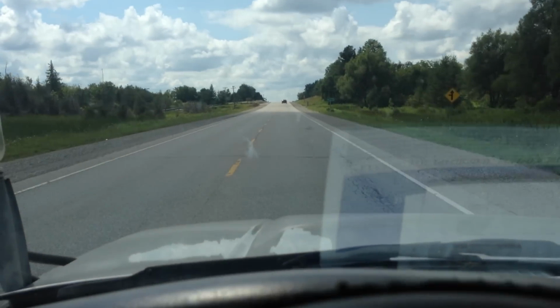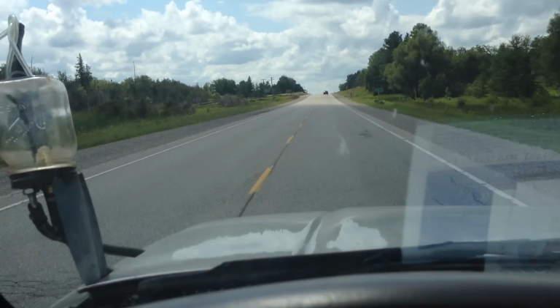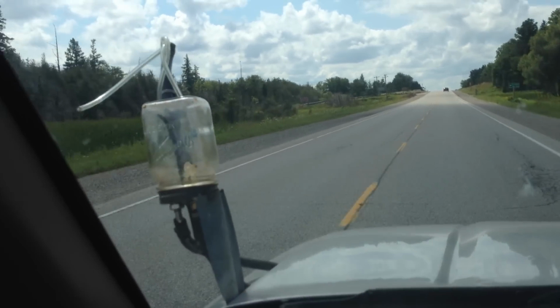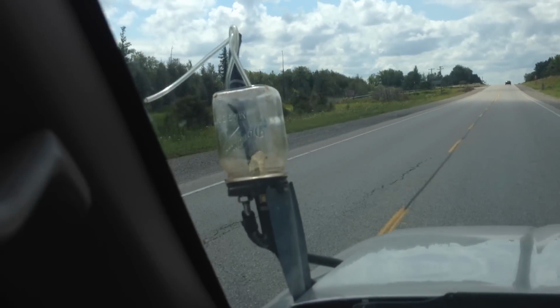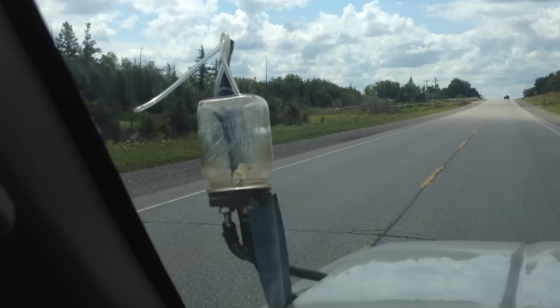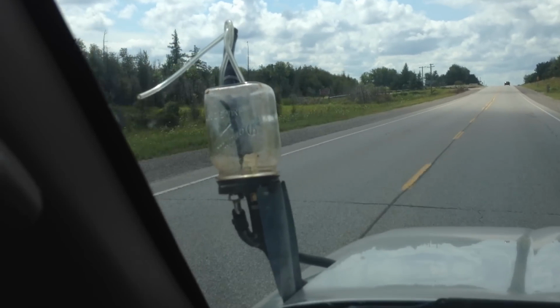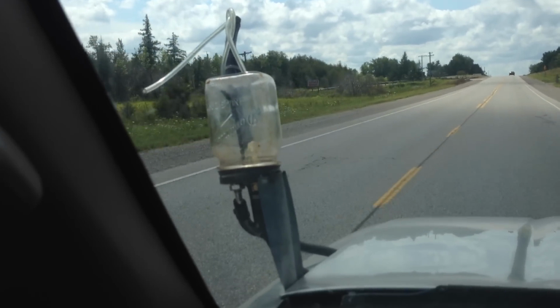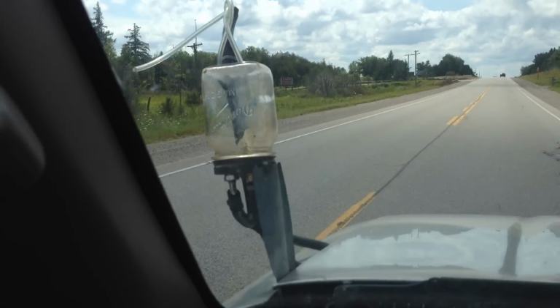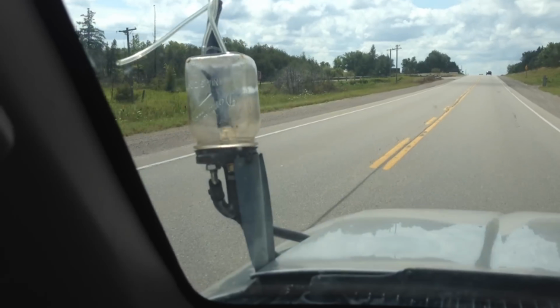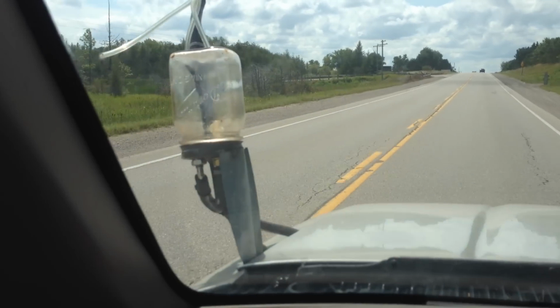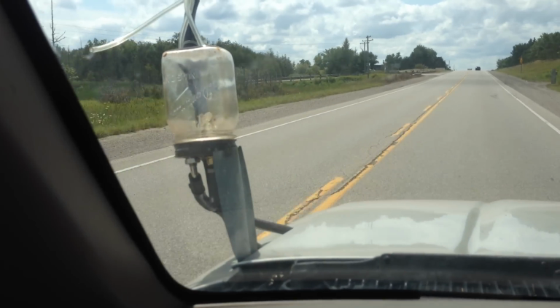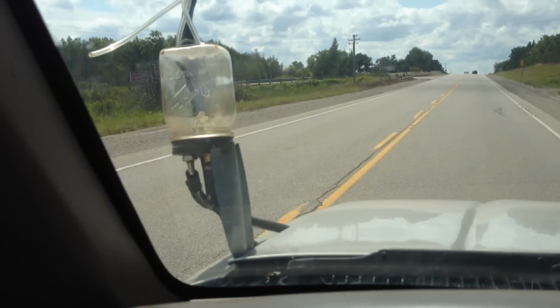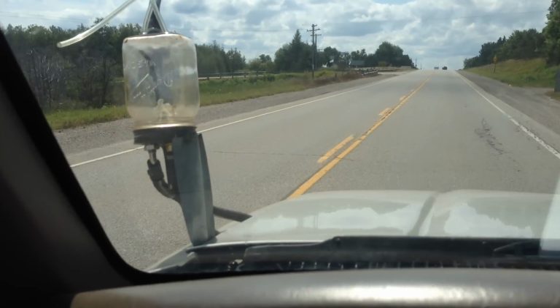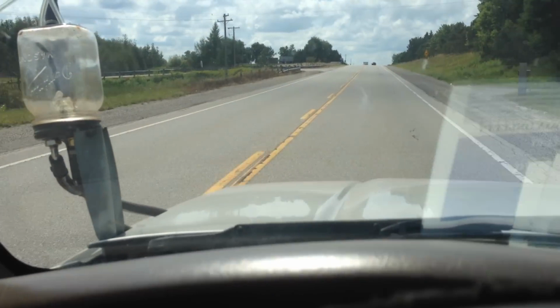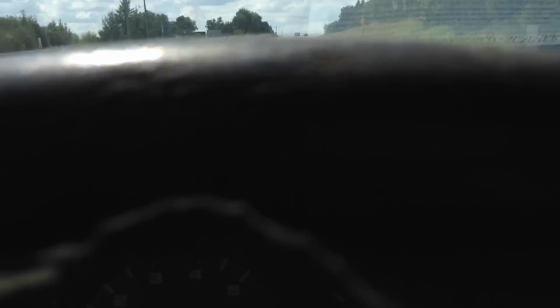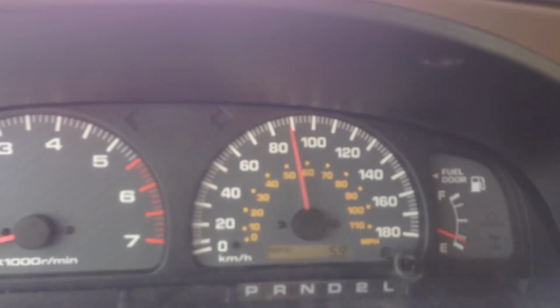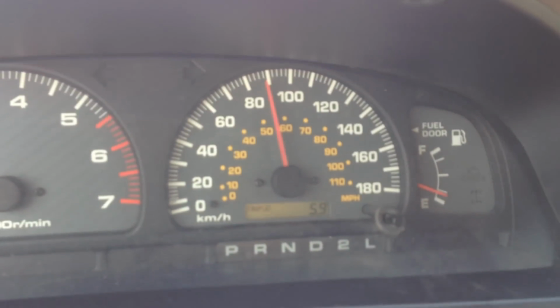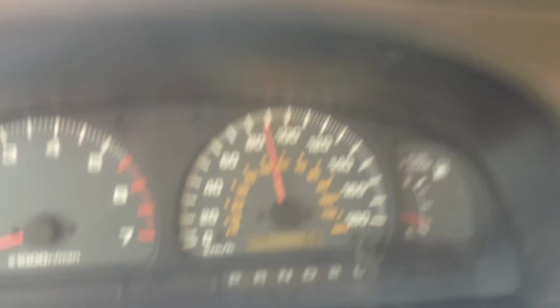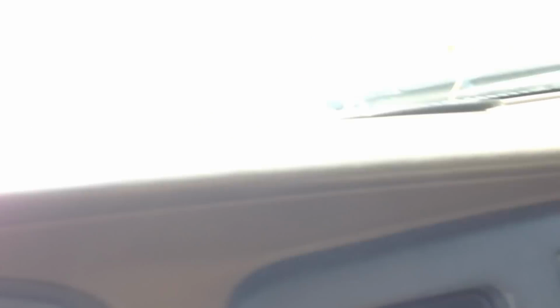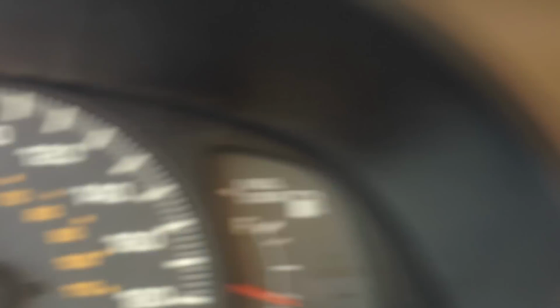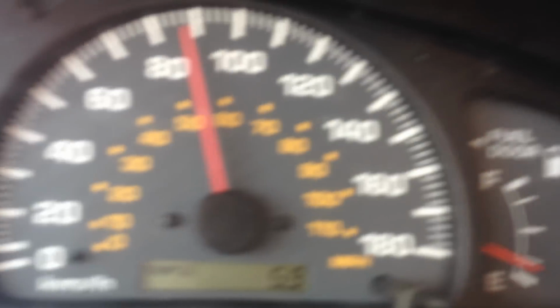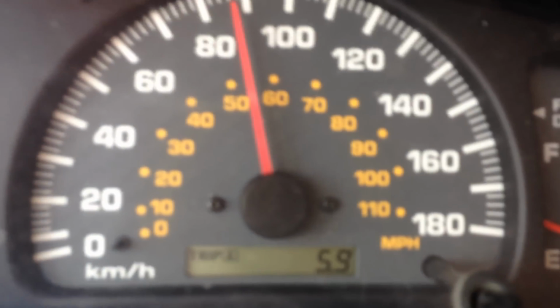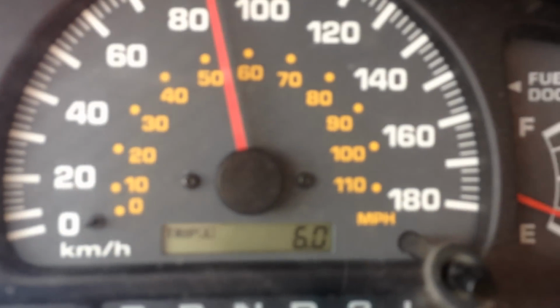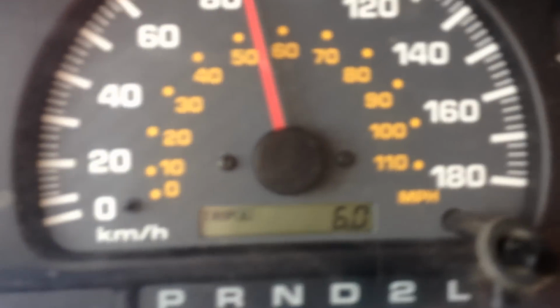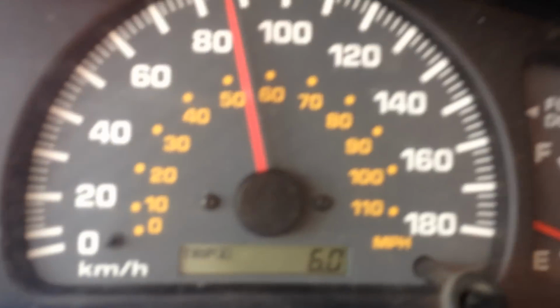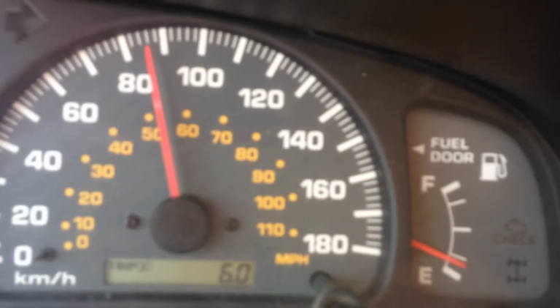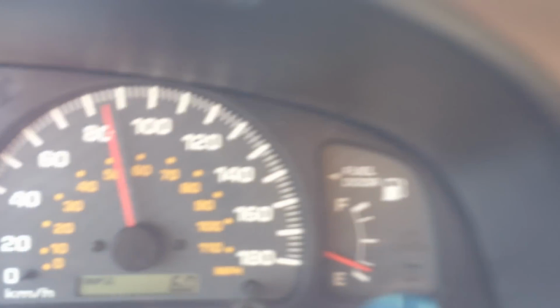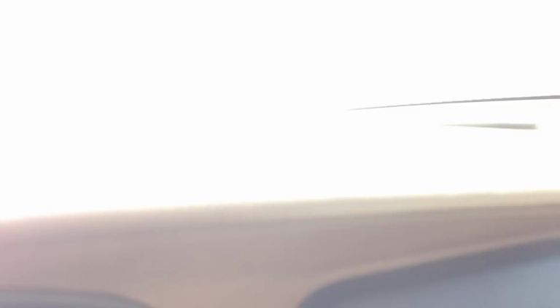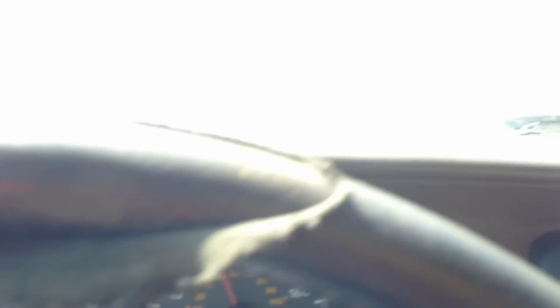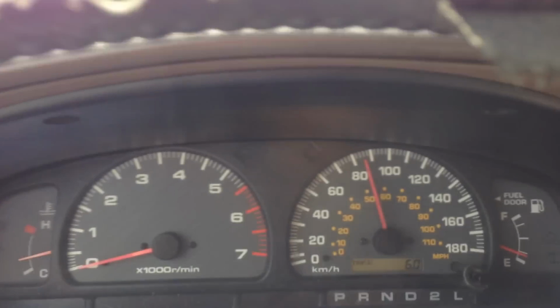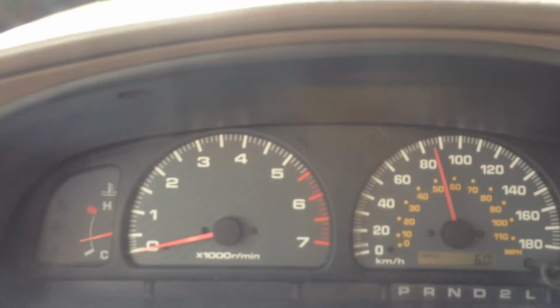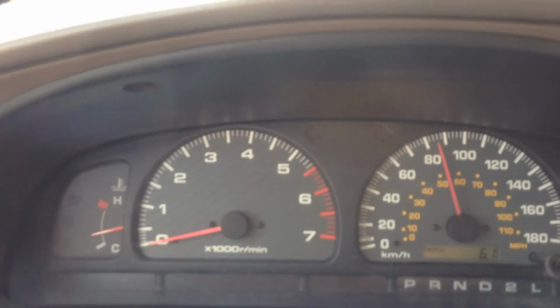We are getting low, but you can see it actually spraying back up from the return line, so she is still running some fuel. We are now approaching six kilometers on the nose, and again, most of that from a dead stop.